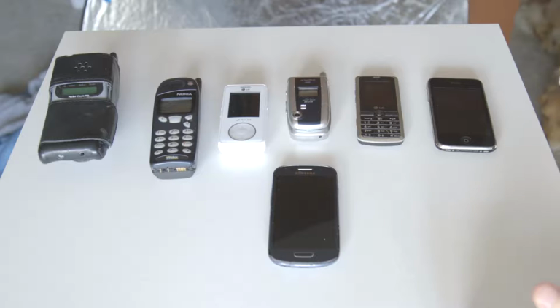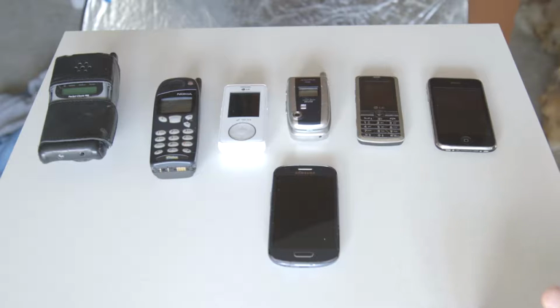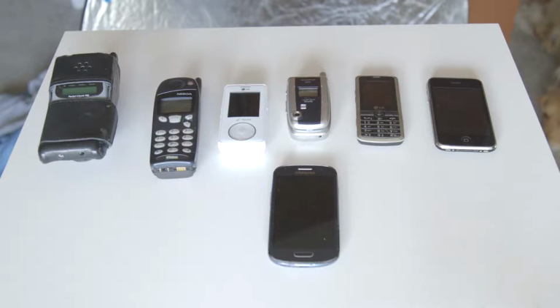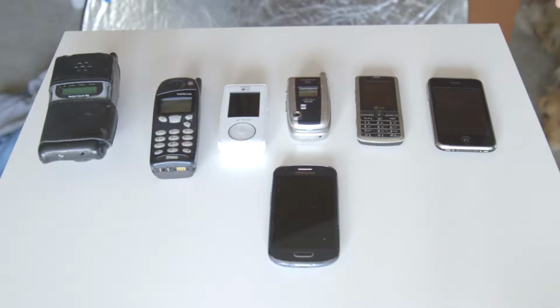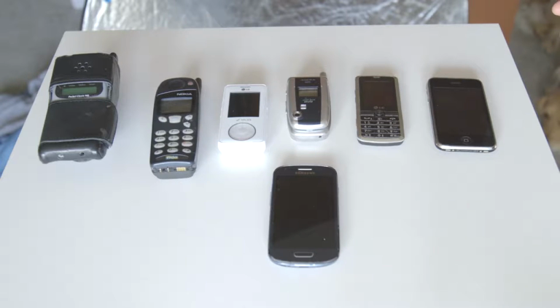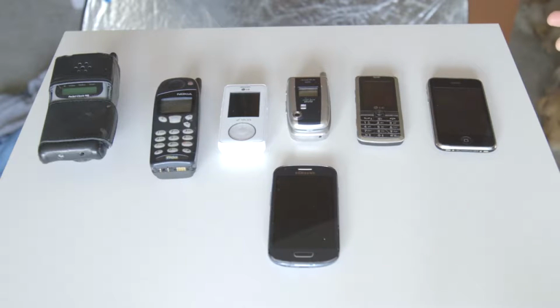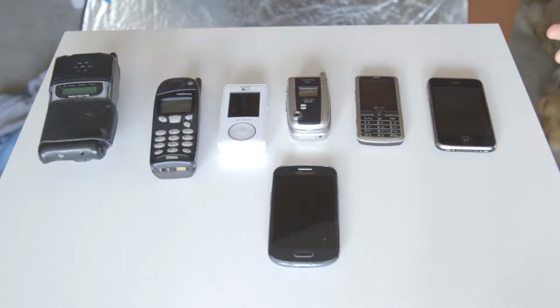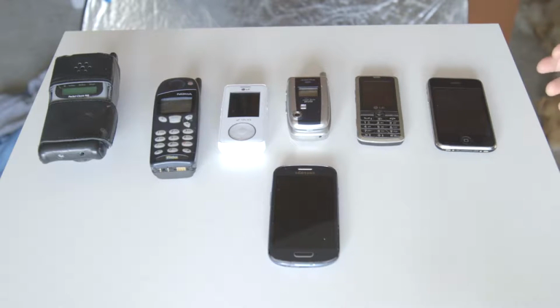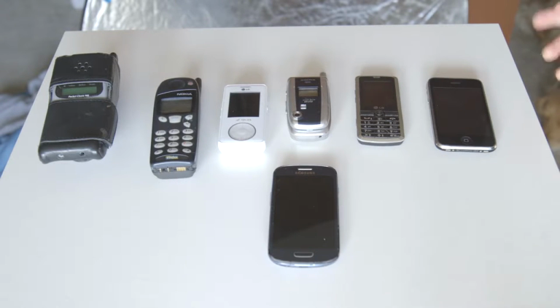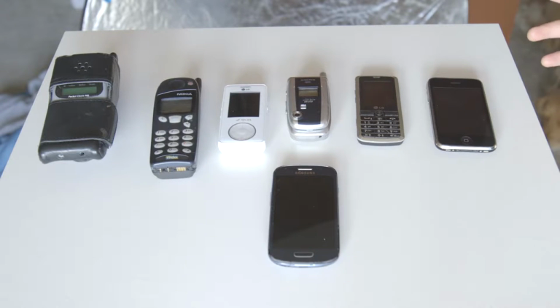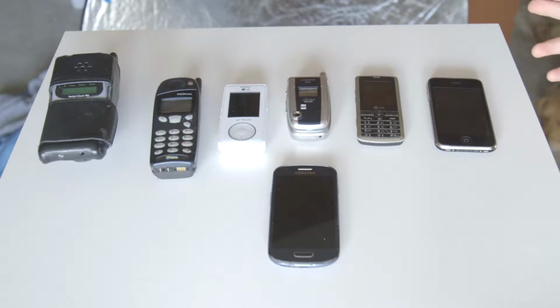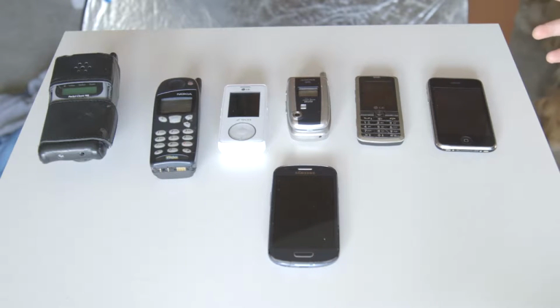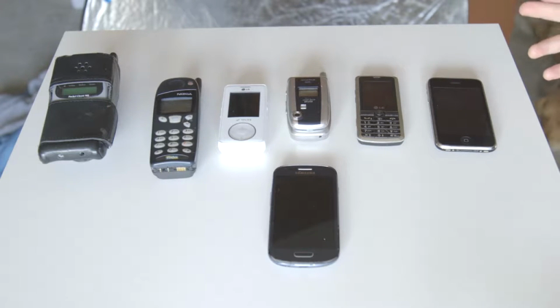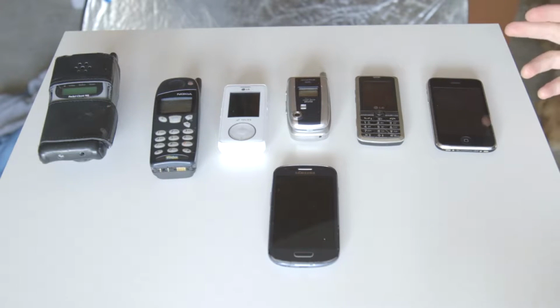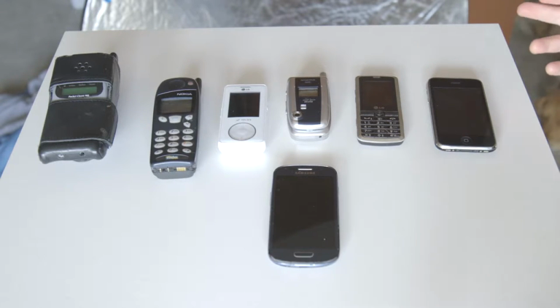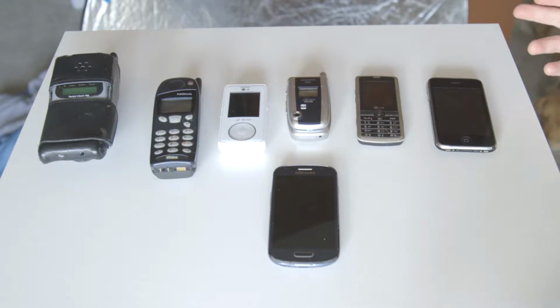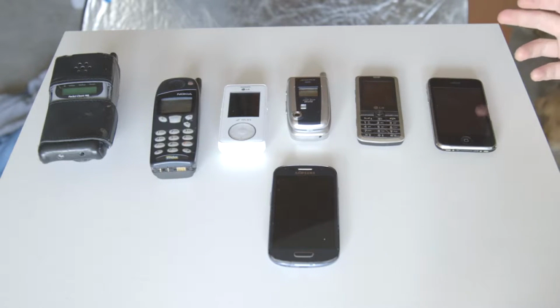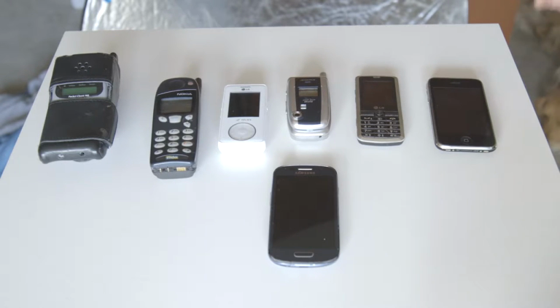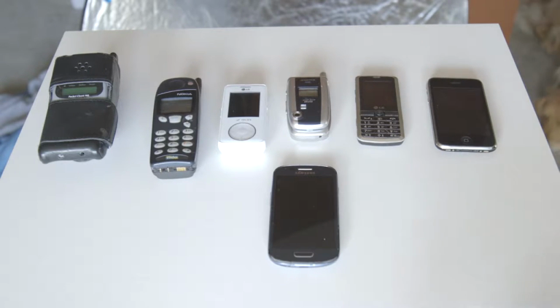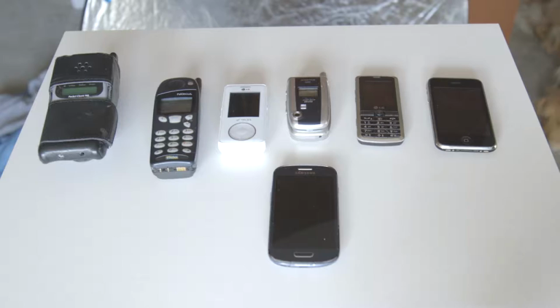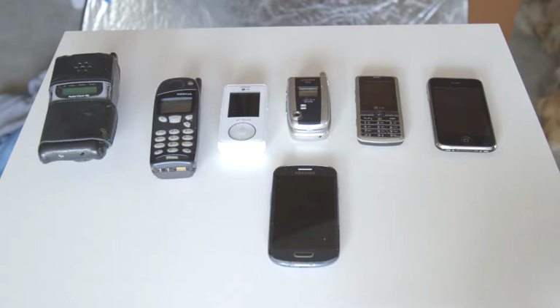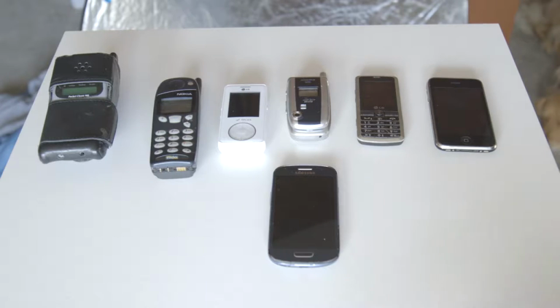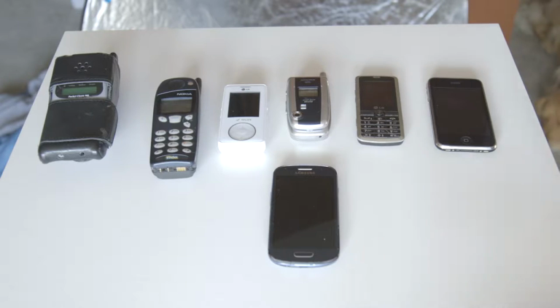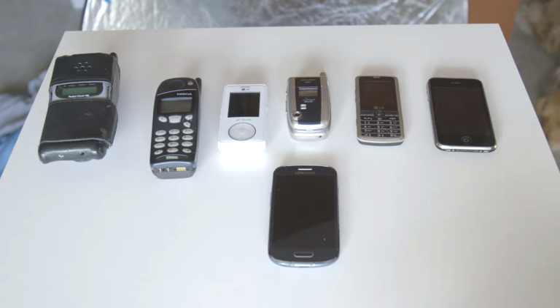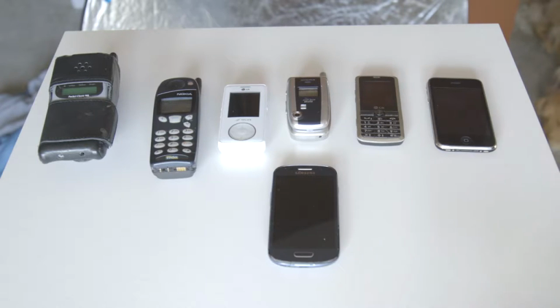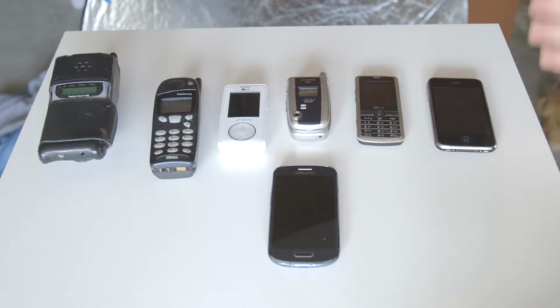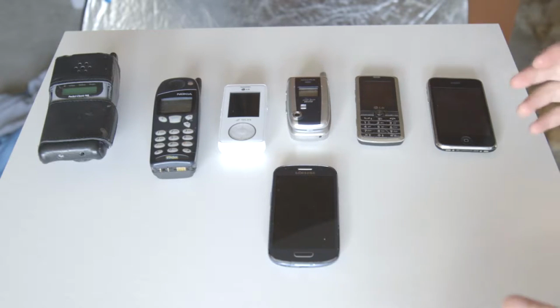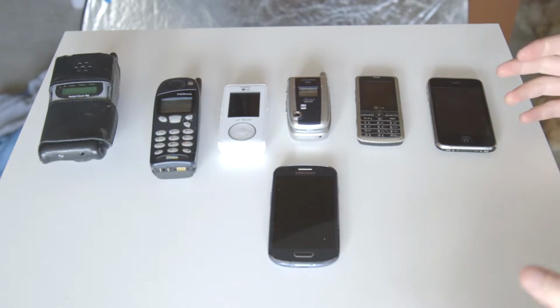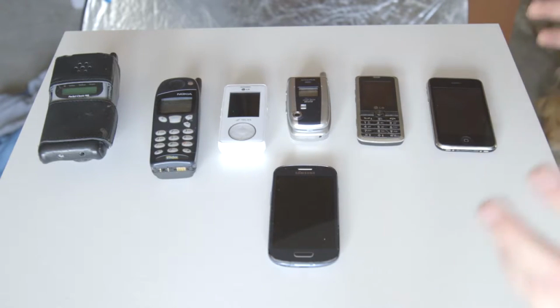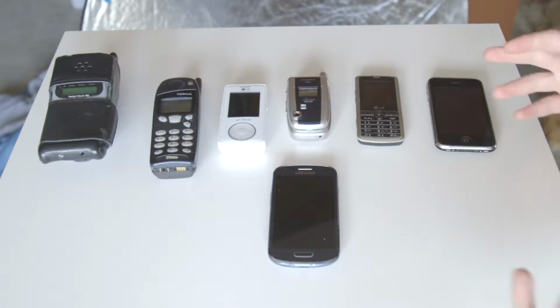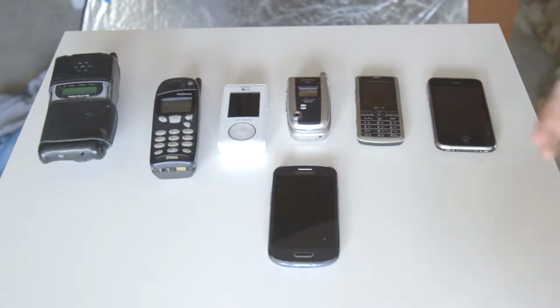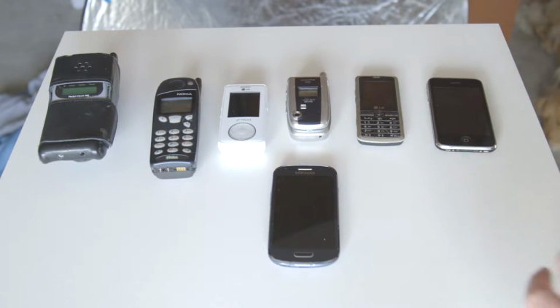Hey guys, let's take a look at my cell phone history. I've had a few phones over the years — they all have a story to them, so let's take a look at them.